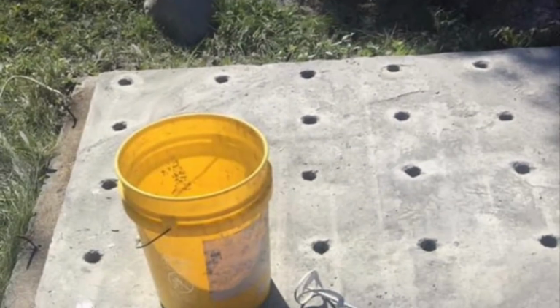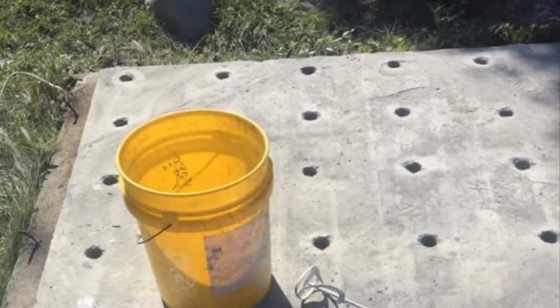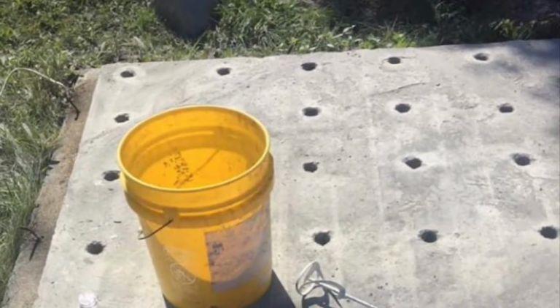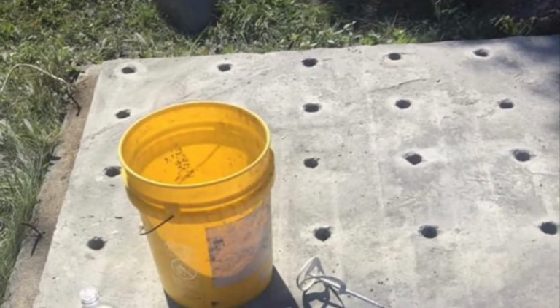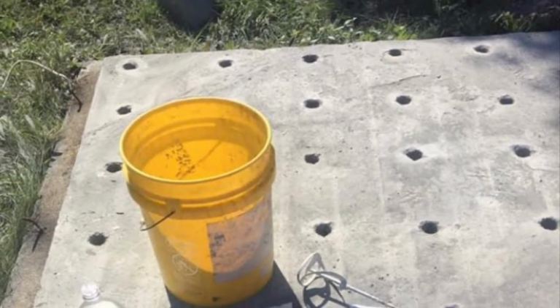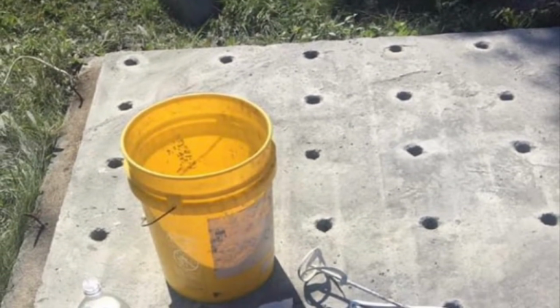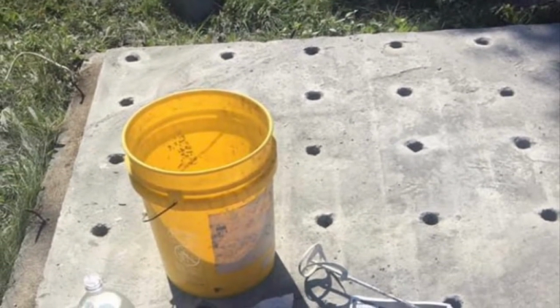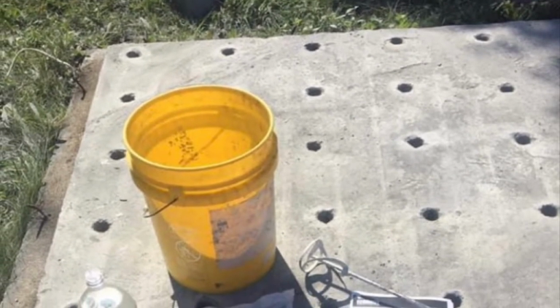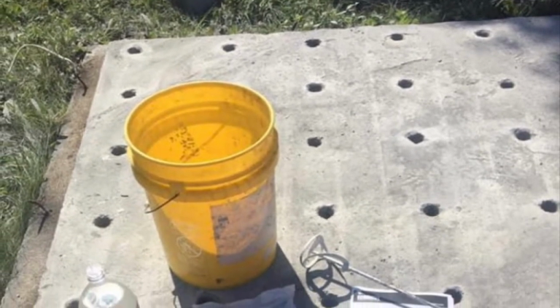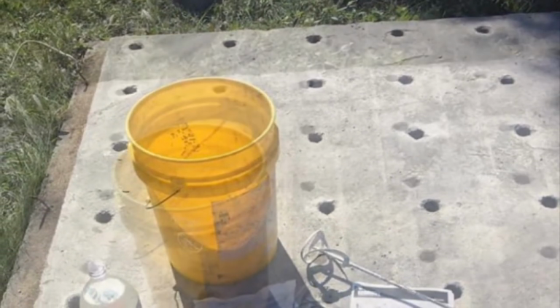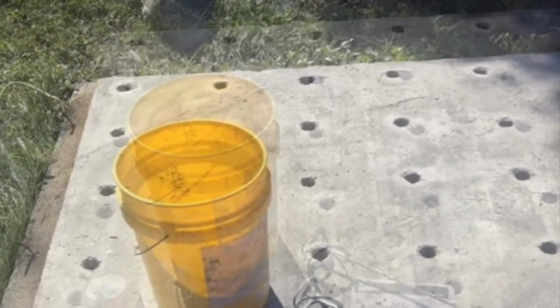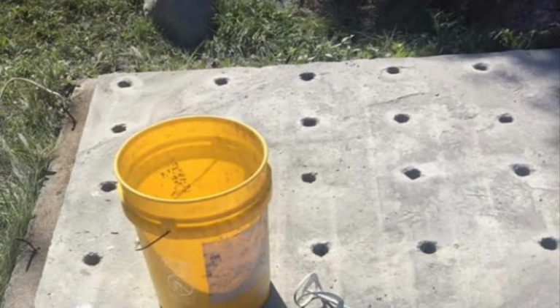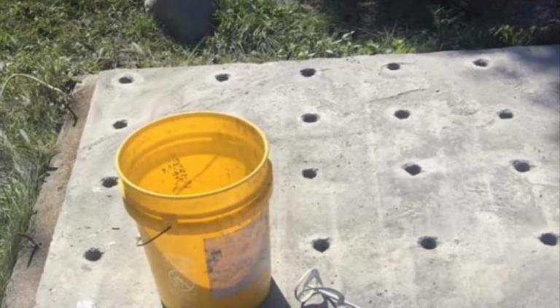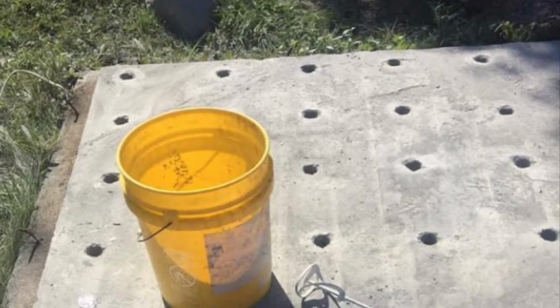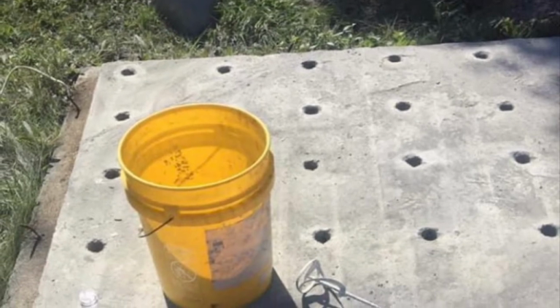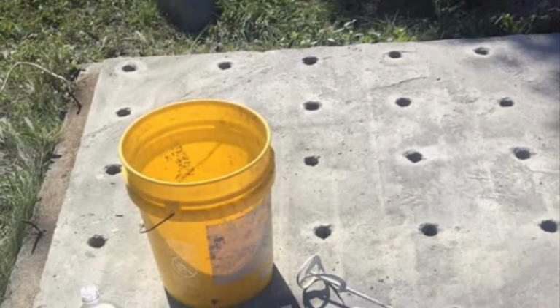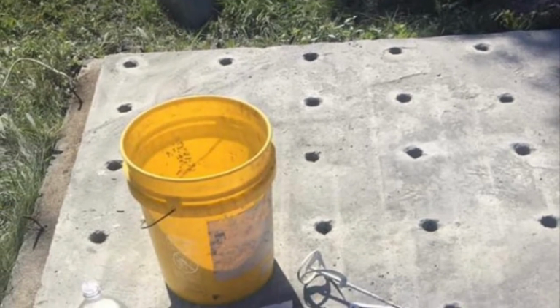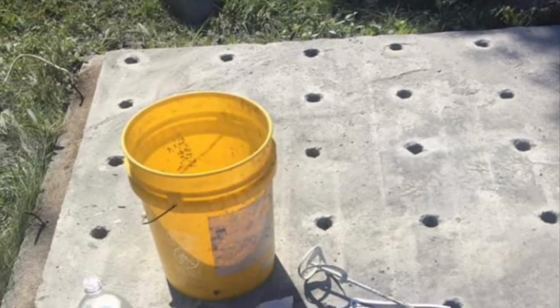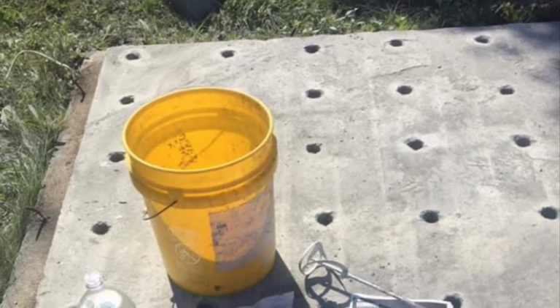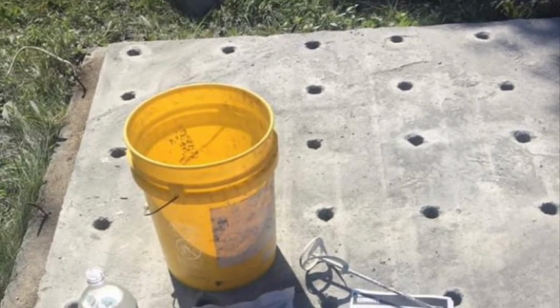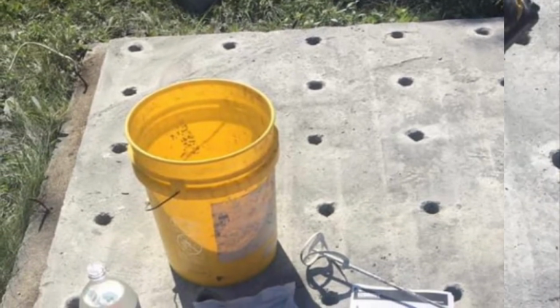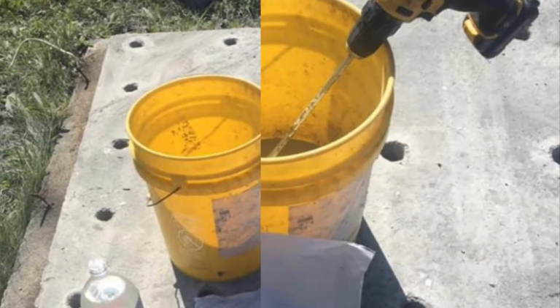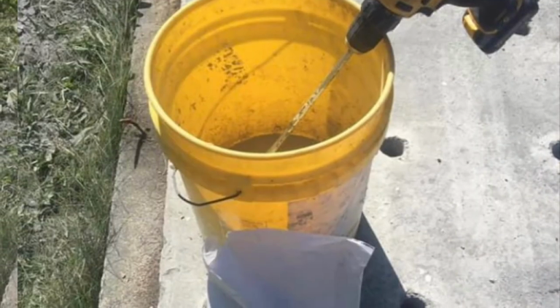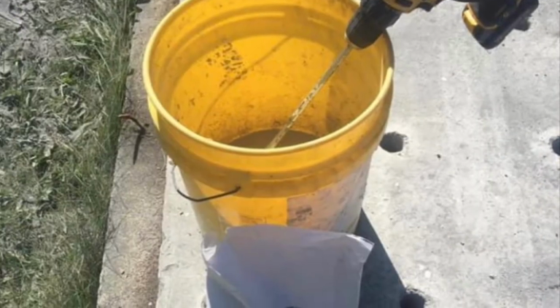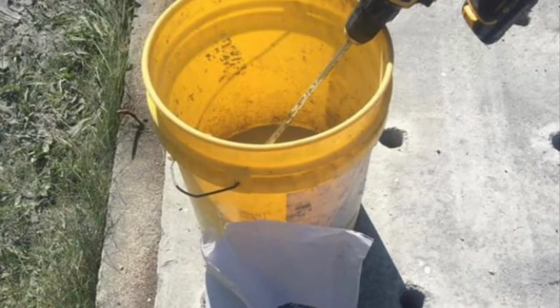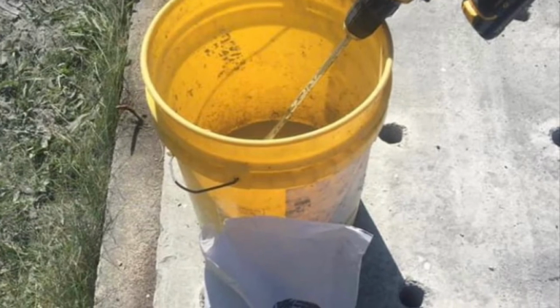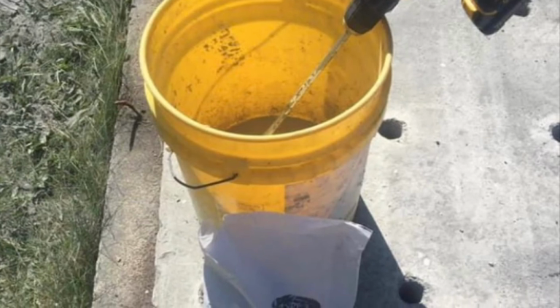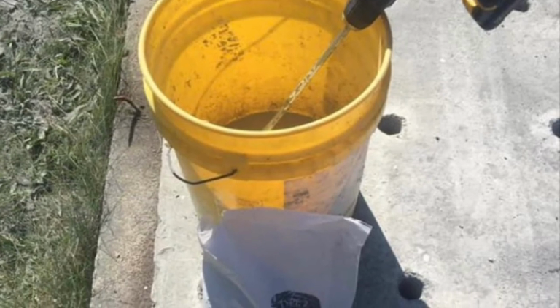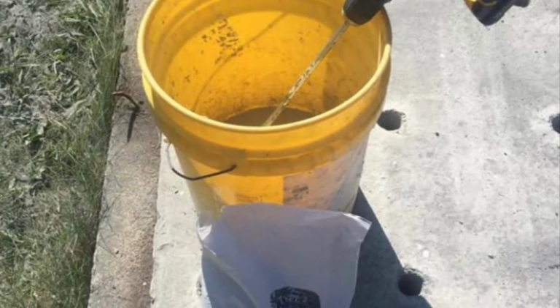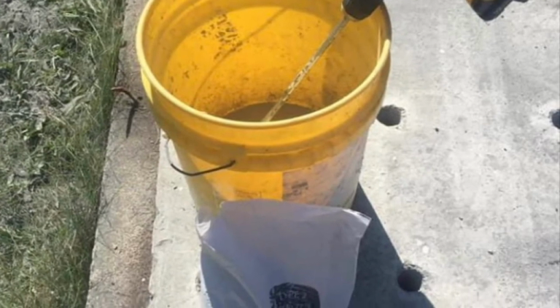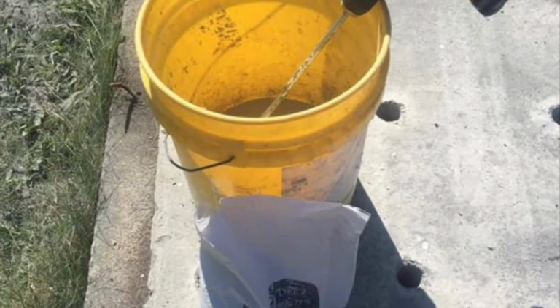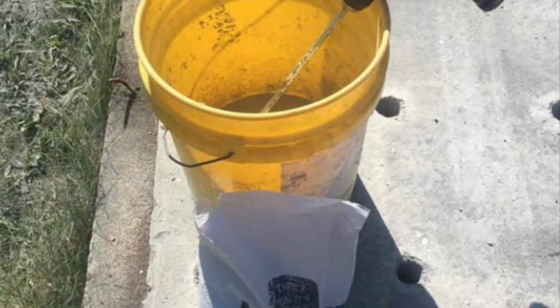To mix the EcoBust, you will need safety glasses and gloves, a clean bucket, some water, a drill, and a mixing rod. Mix the EcoBust with water to the consistency of tomato soup.